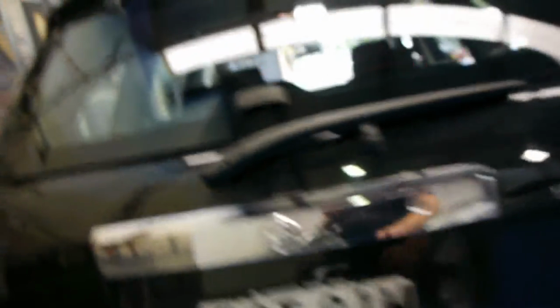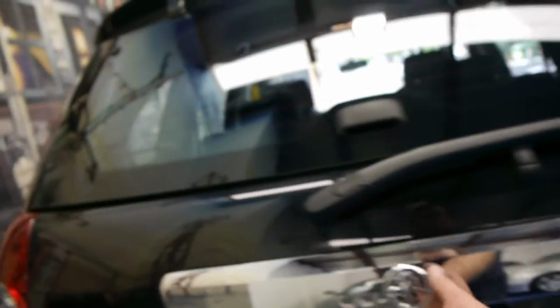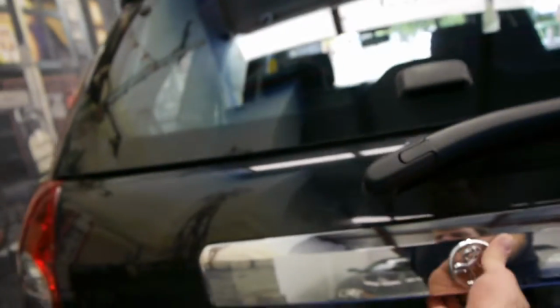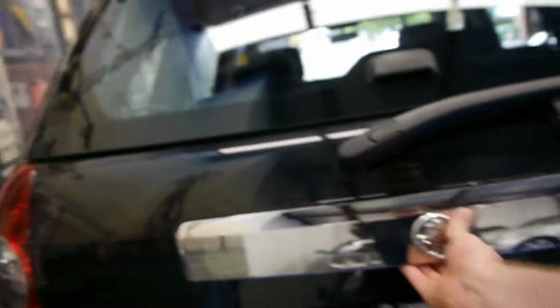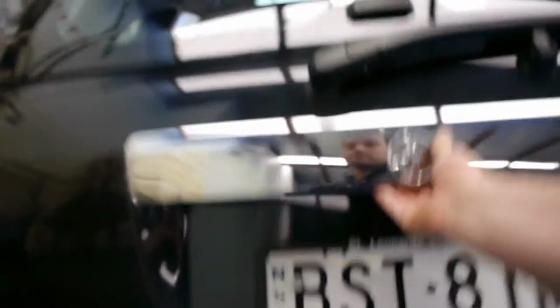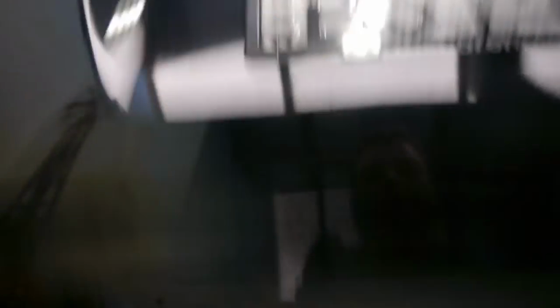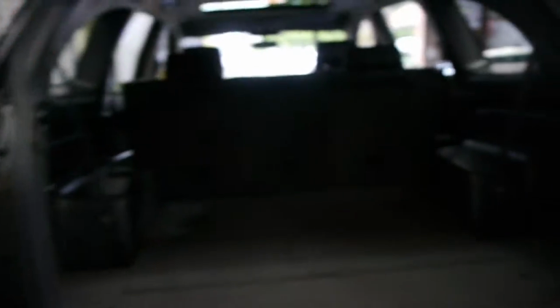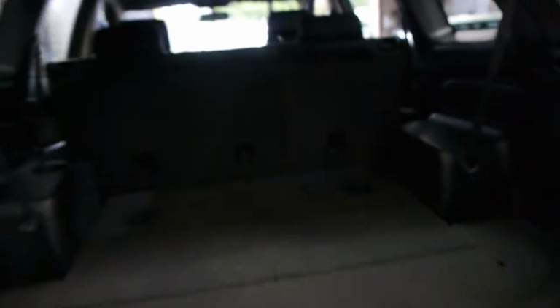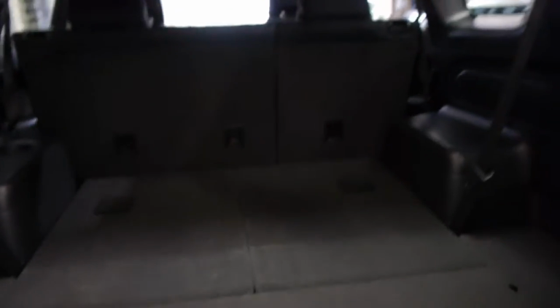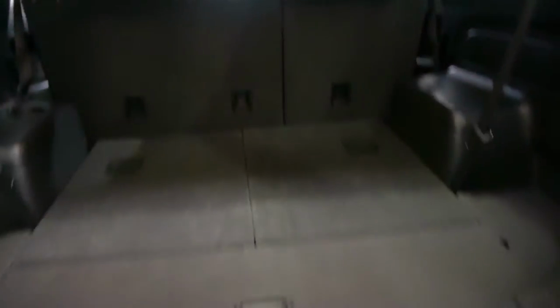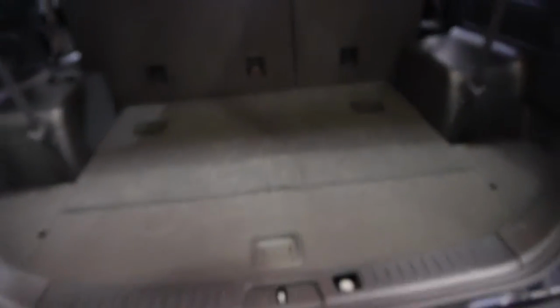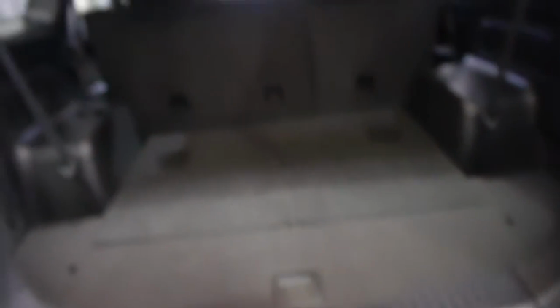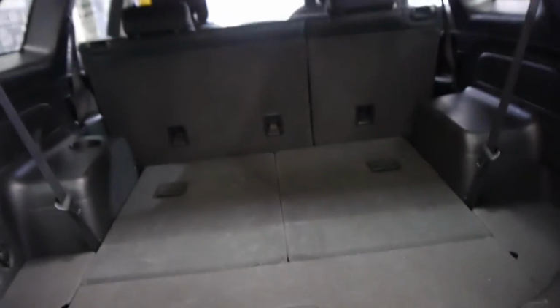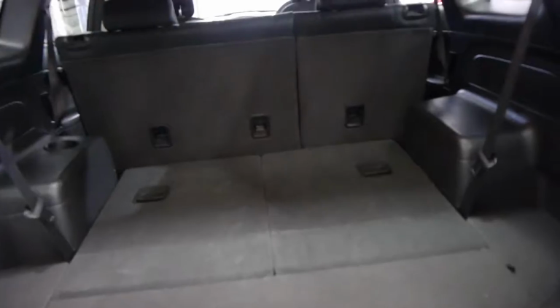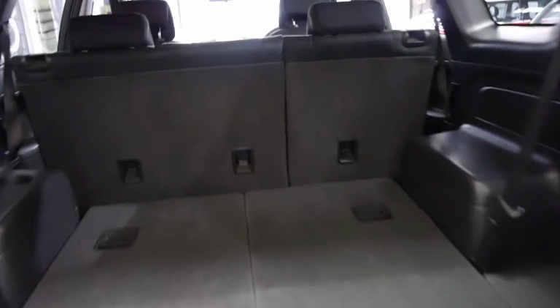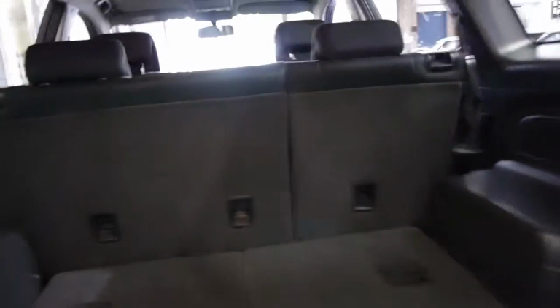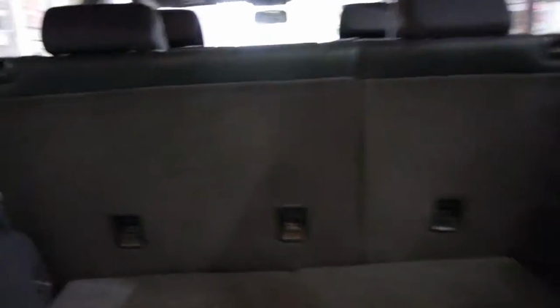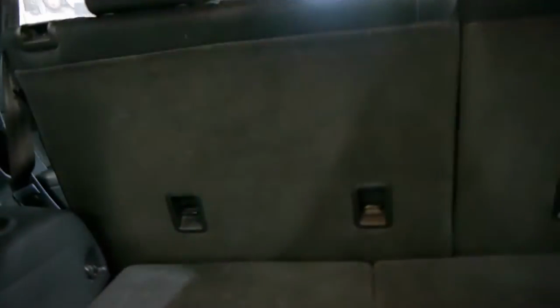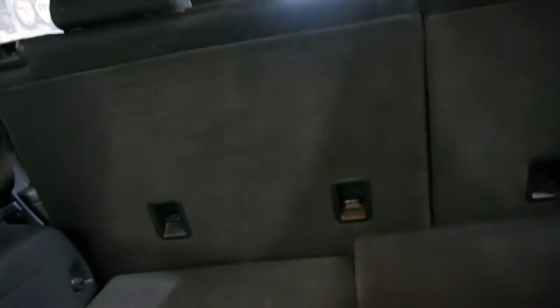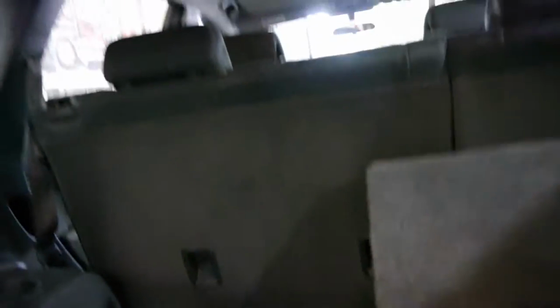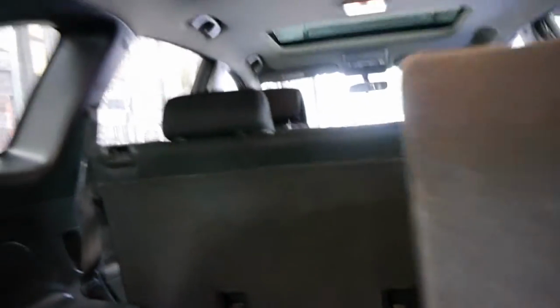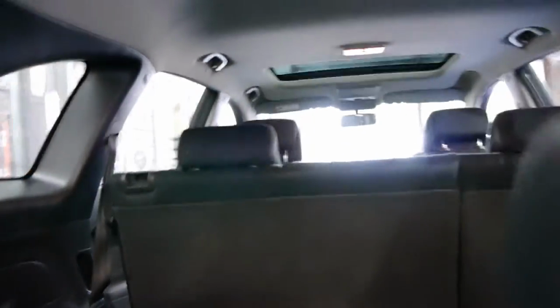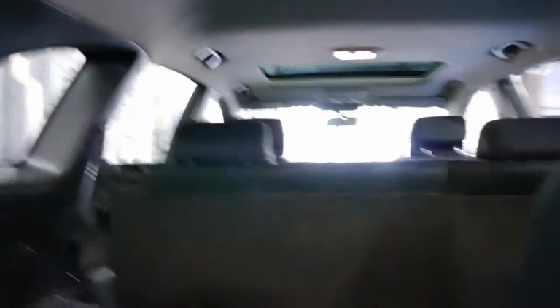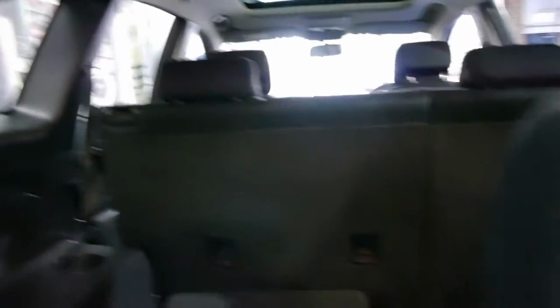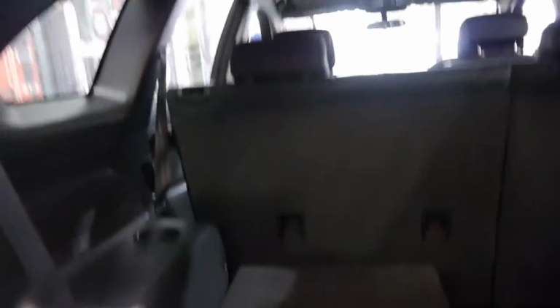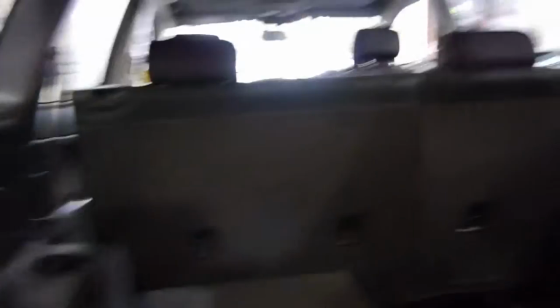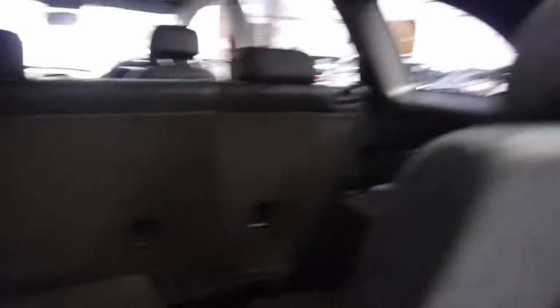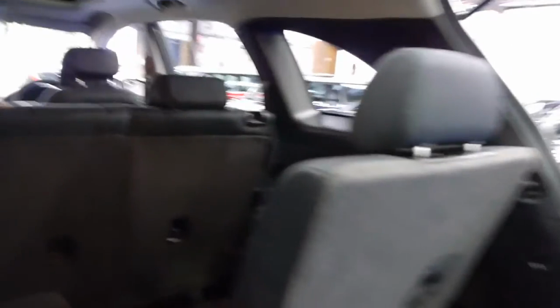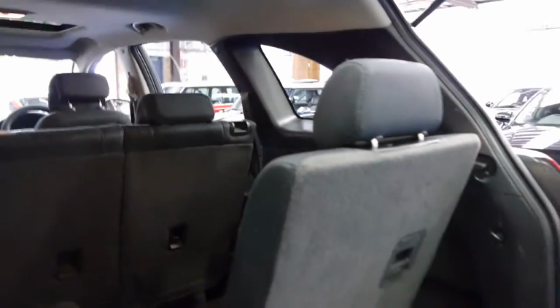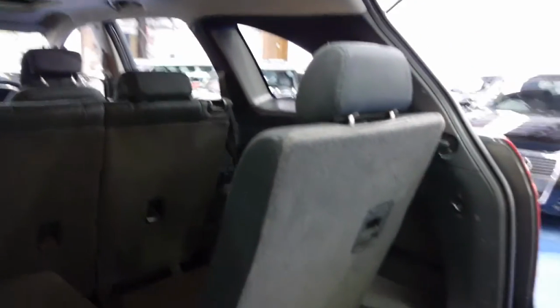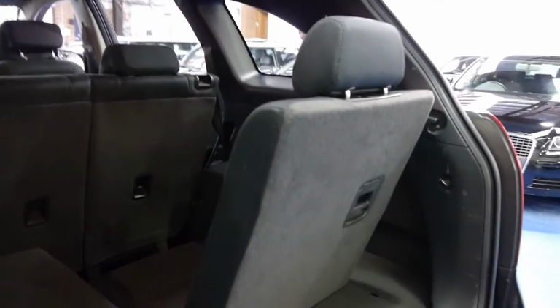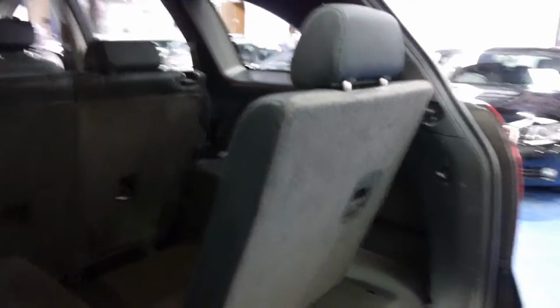As I mentioned, this is a seven seater, so you can either fold the seats down flat like that, or you simply lift this and you've got your seats, which is very good.